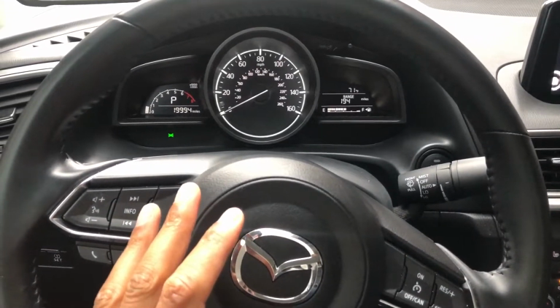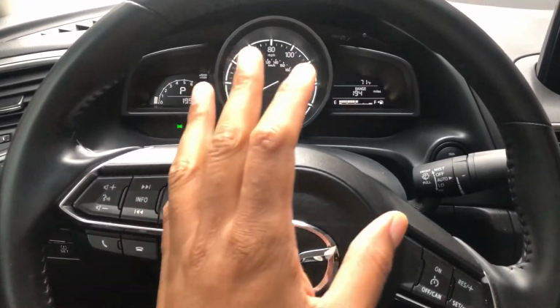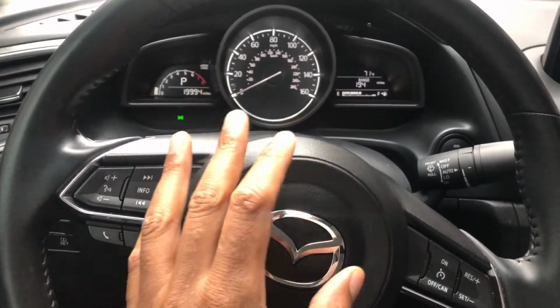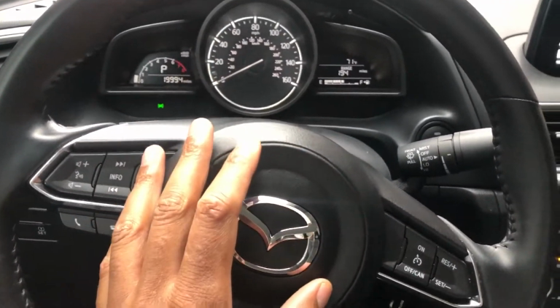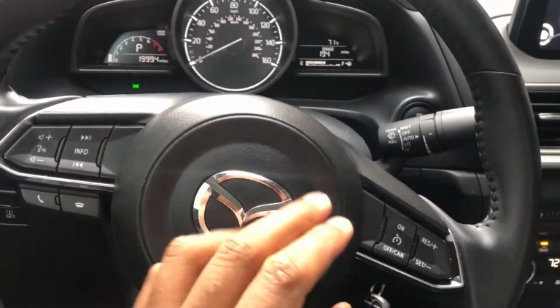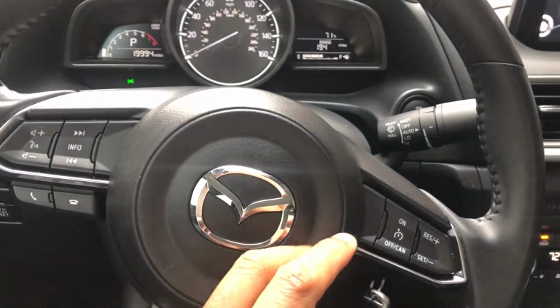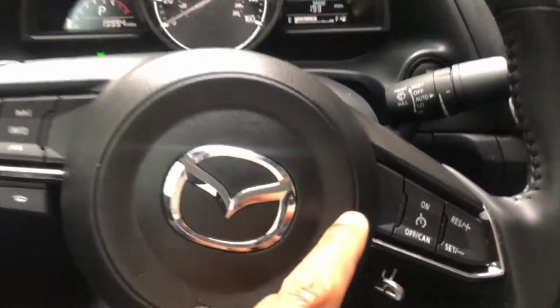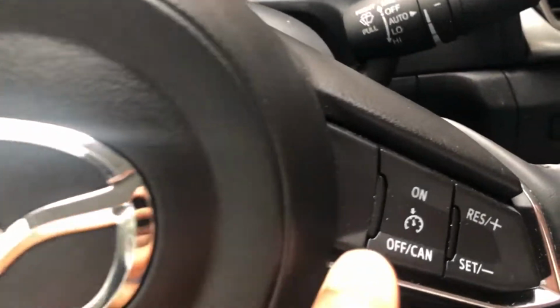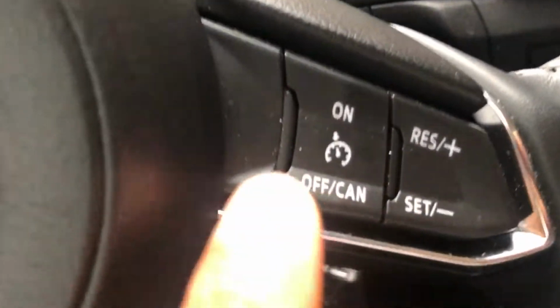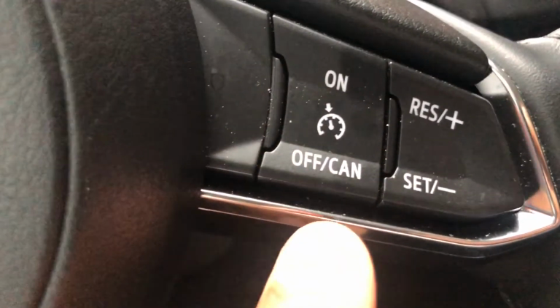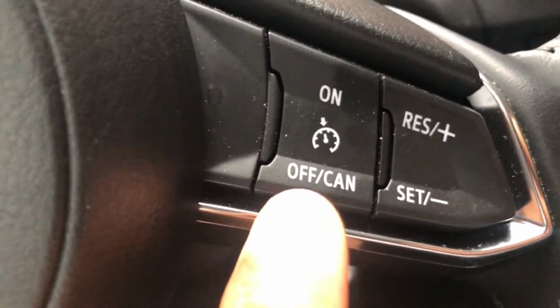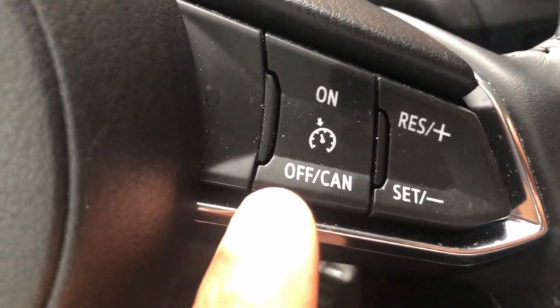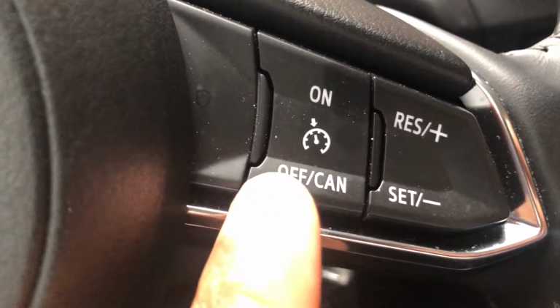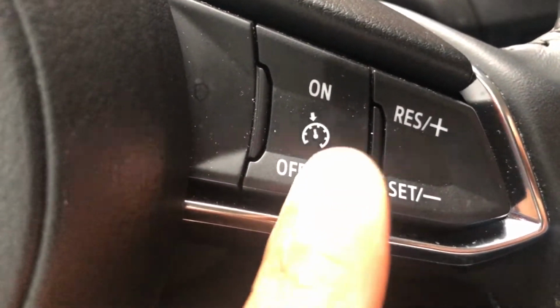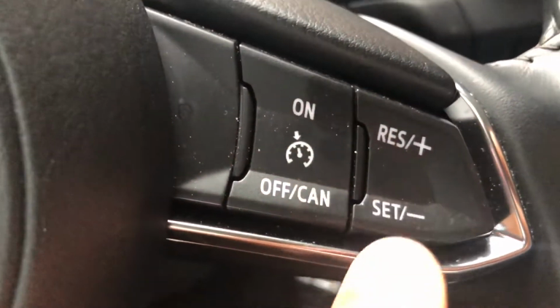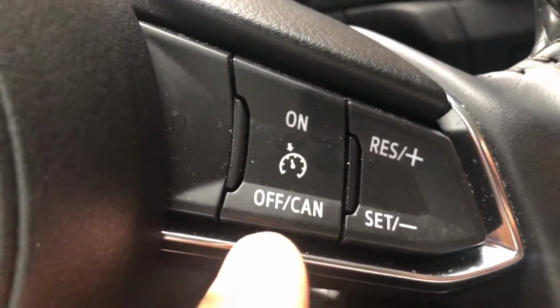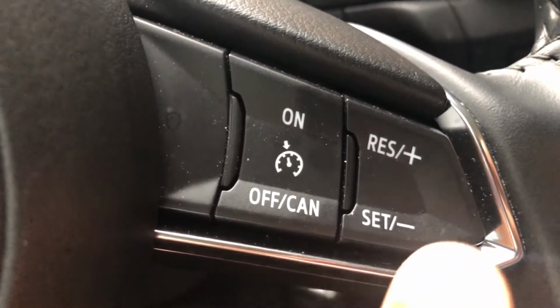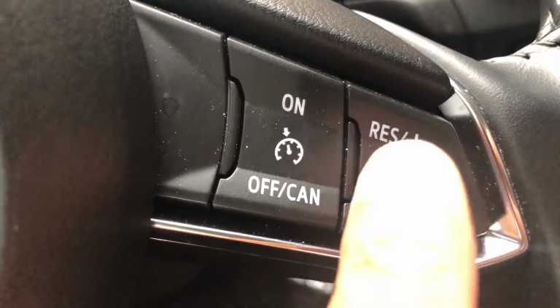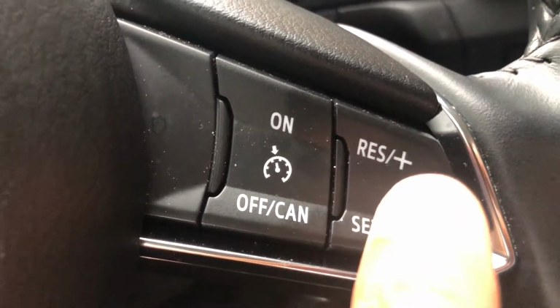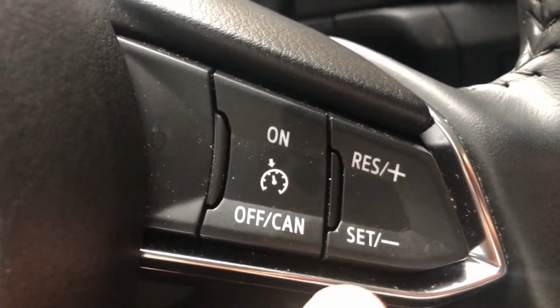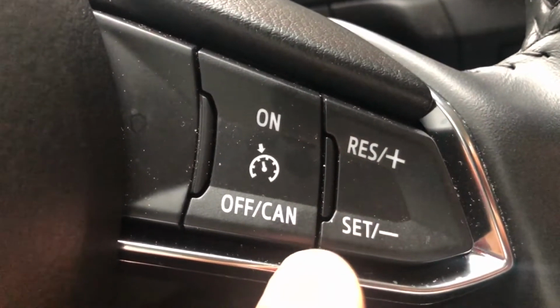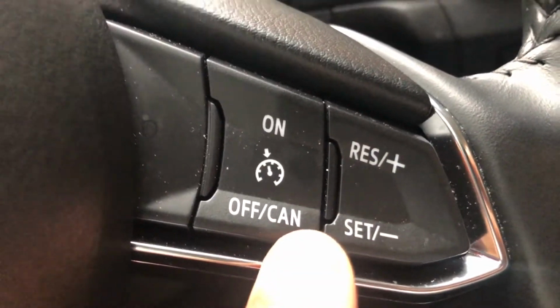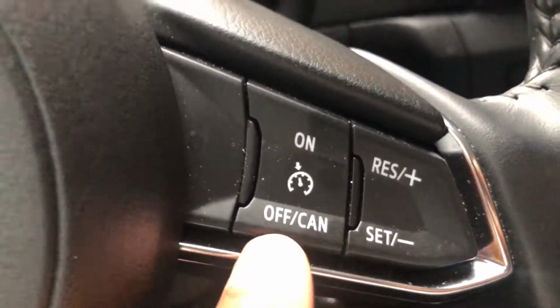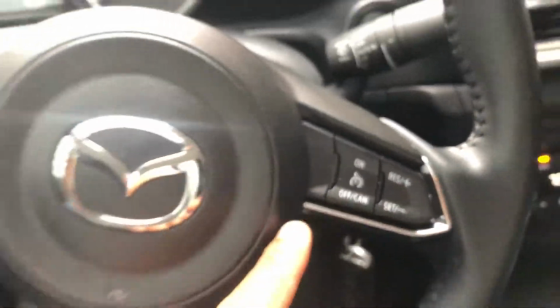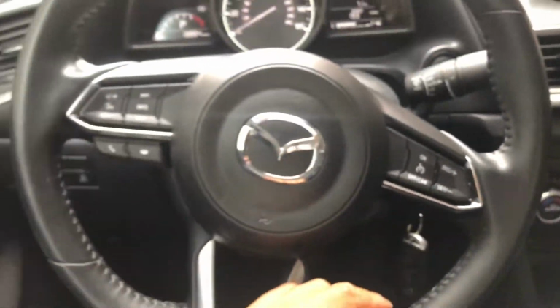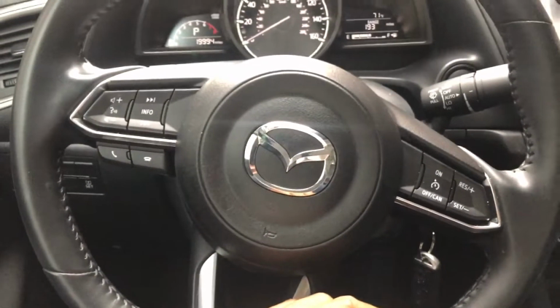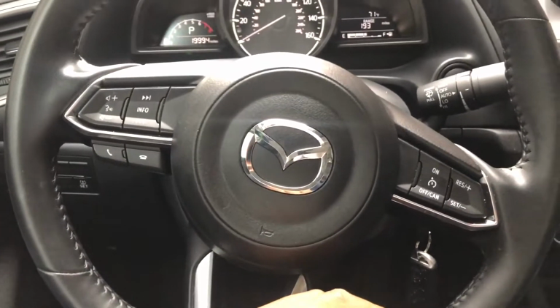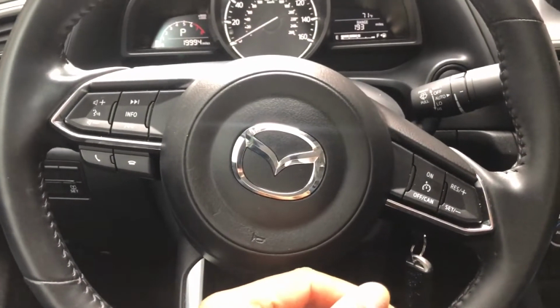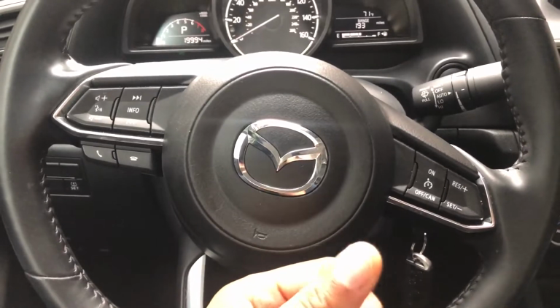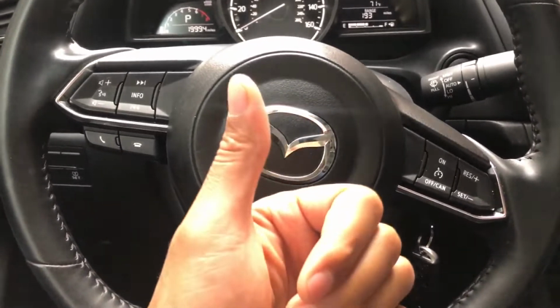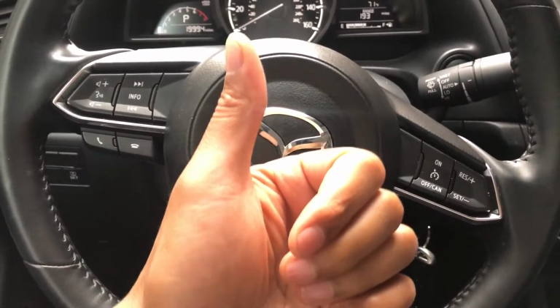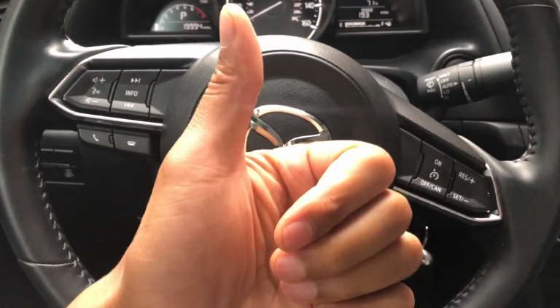The controls are right here for cruise control: the on button, the off button, the resume plus button, and the set button, right here on the steering wheel. Let me know if you have any questions. Thanks a lot for watching.